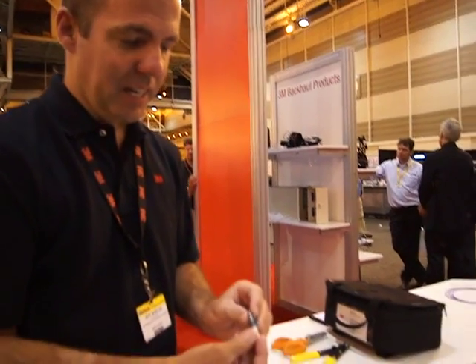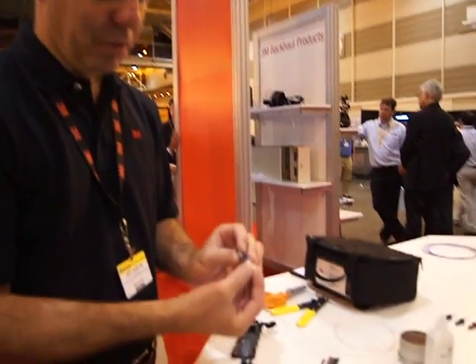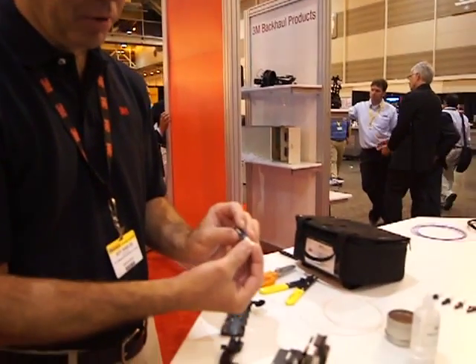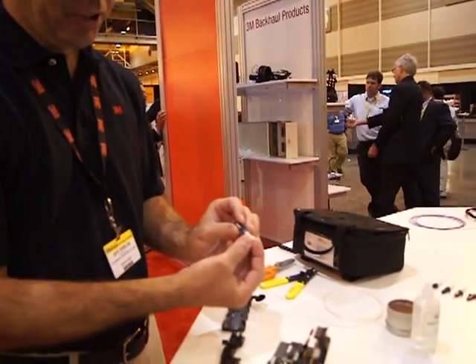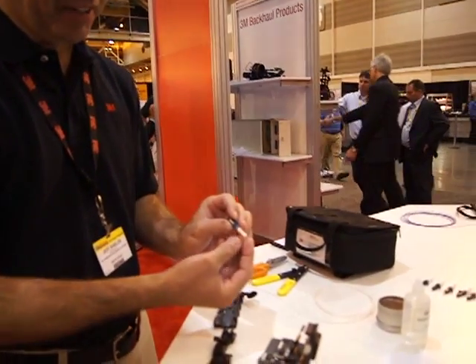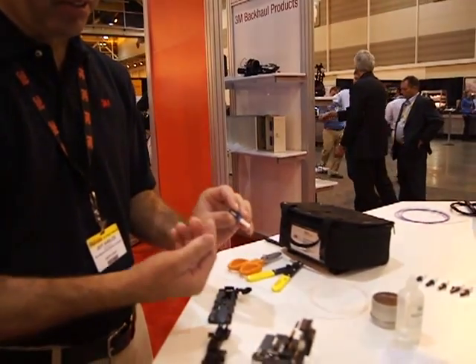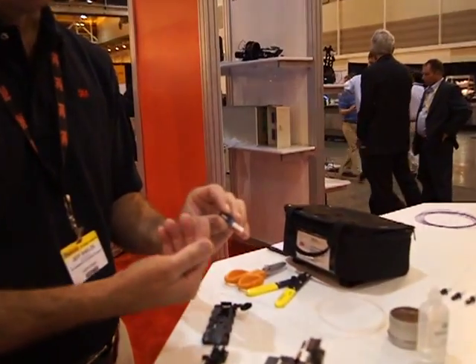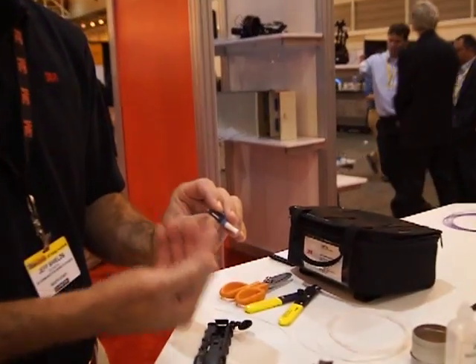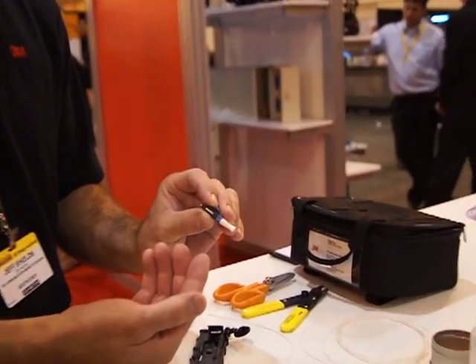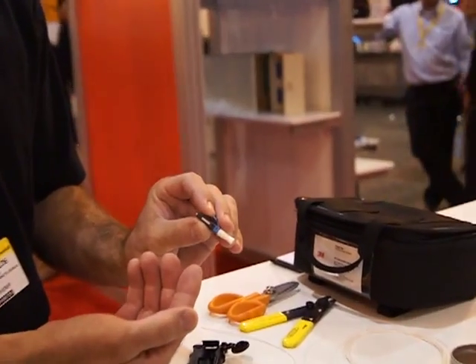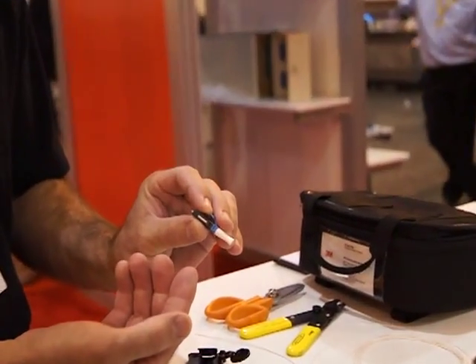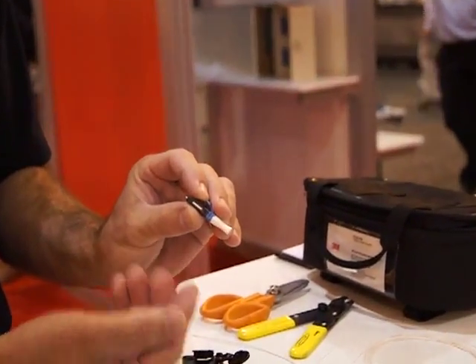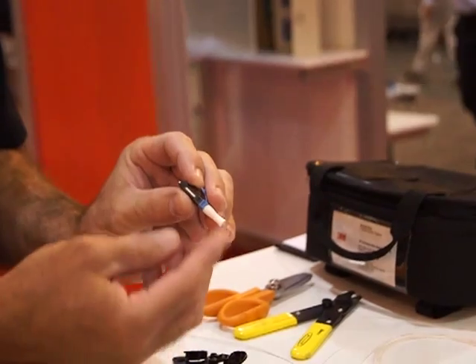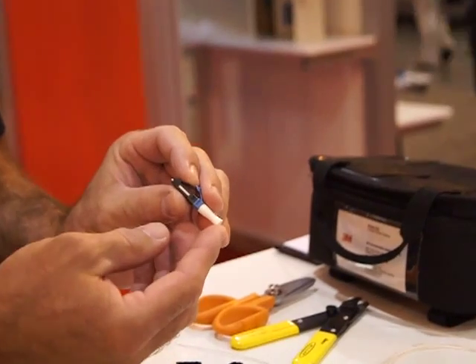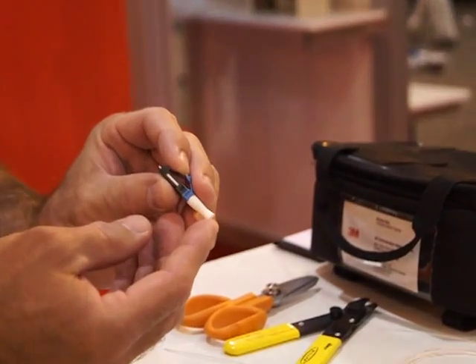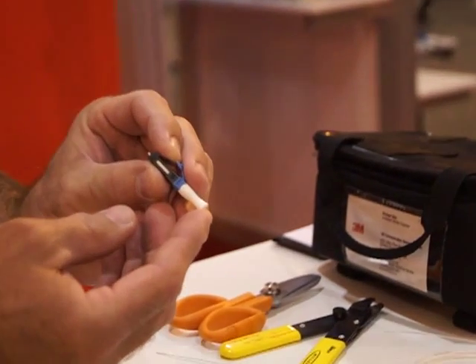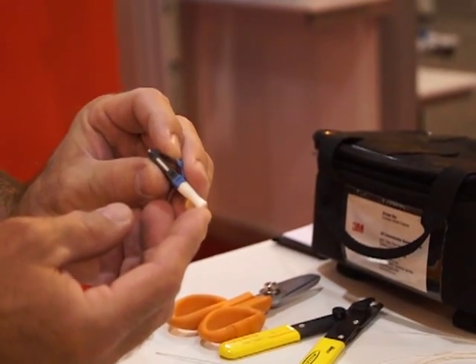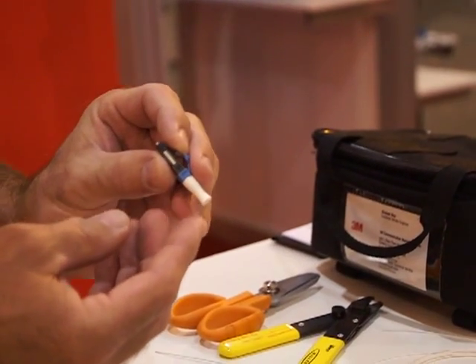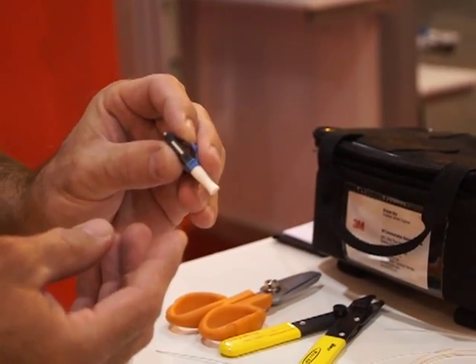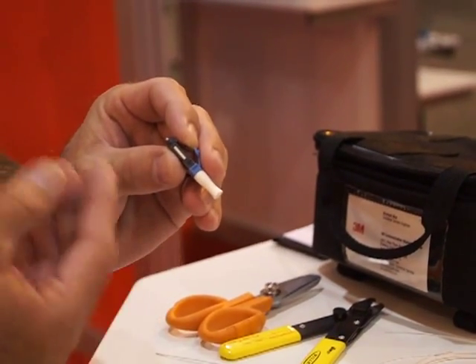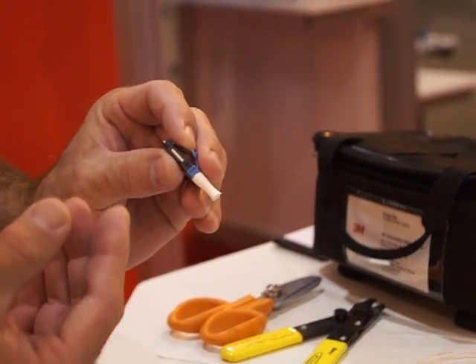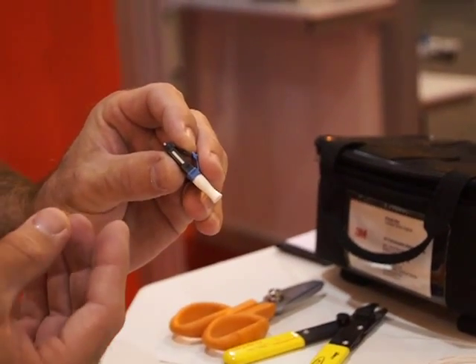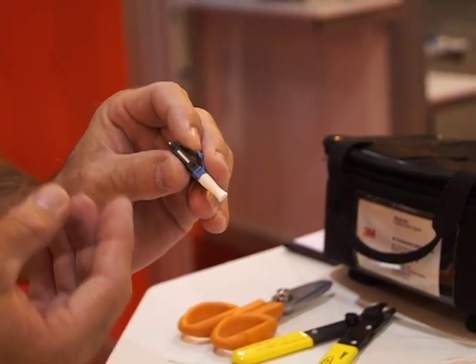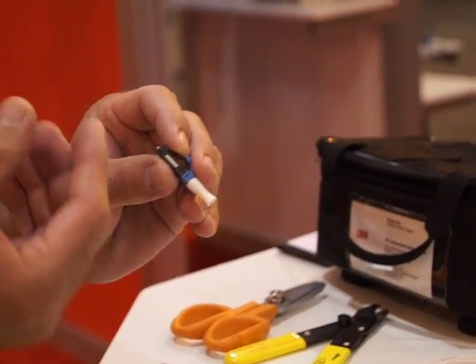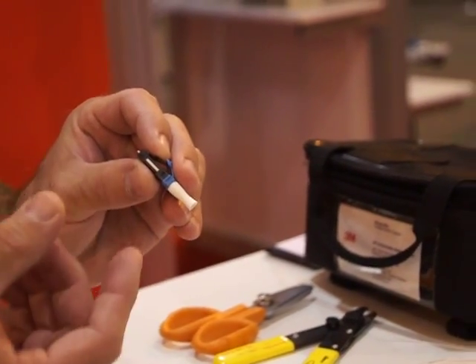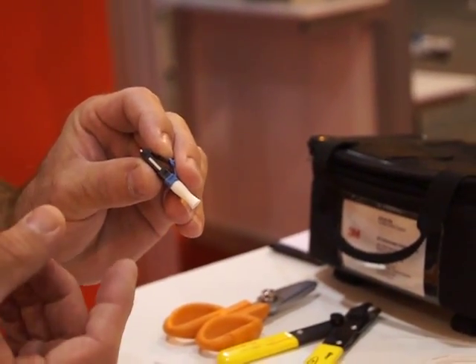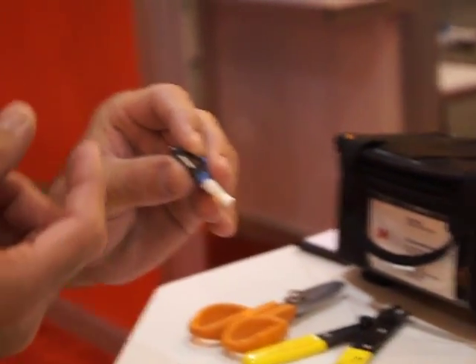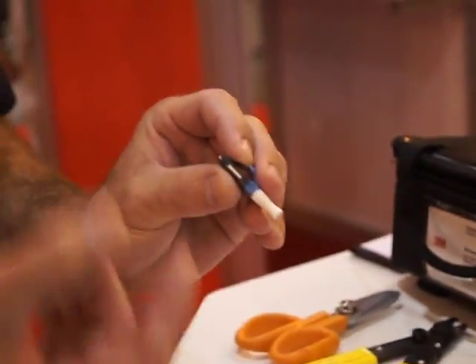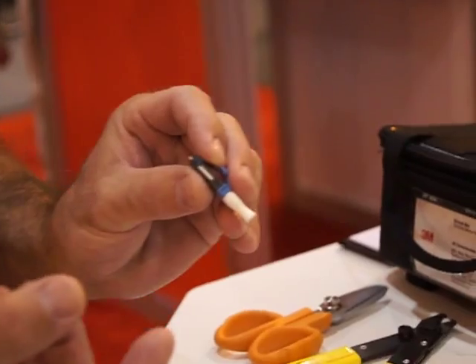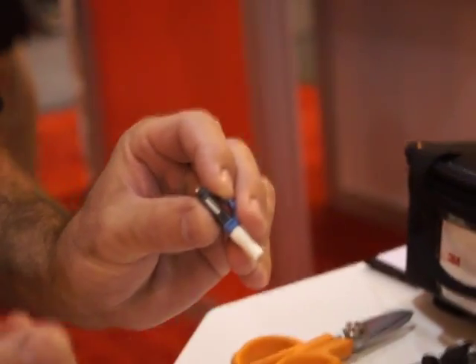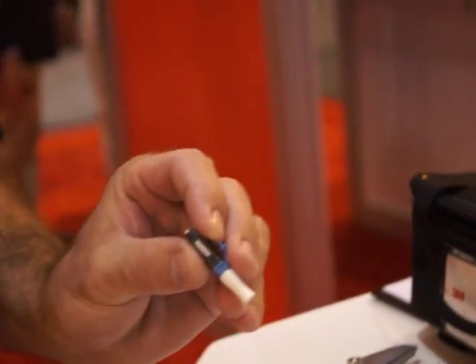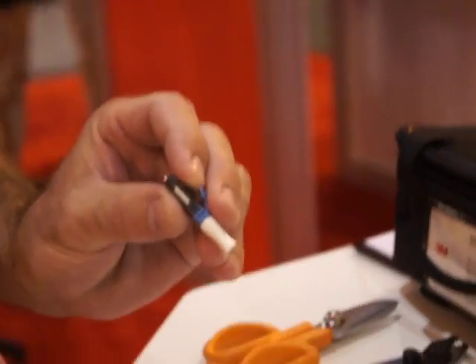The 3M no-polish connector — this is what we call the LC version — is a connector that has a fiber stub that has been pre-polished in the factory.